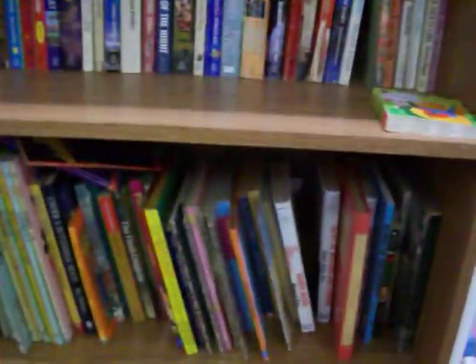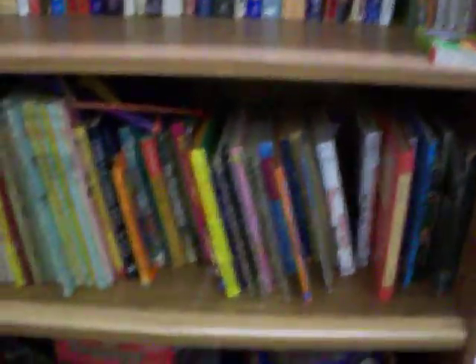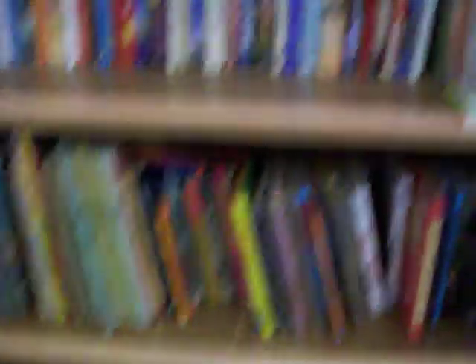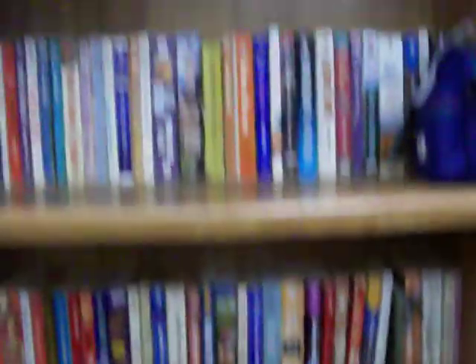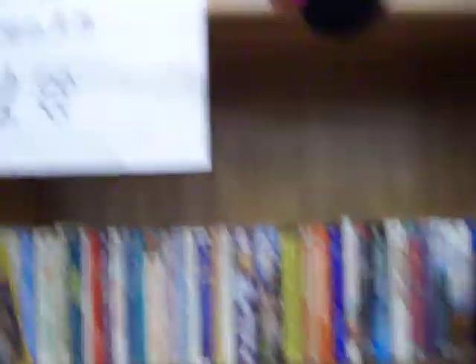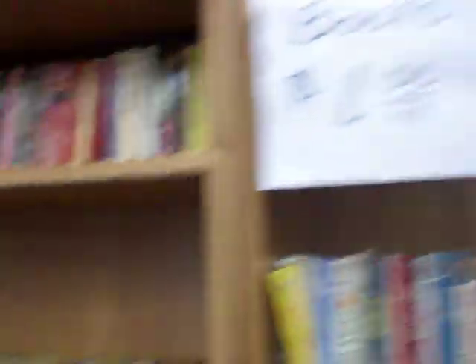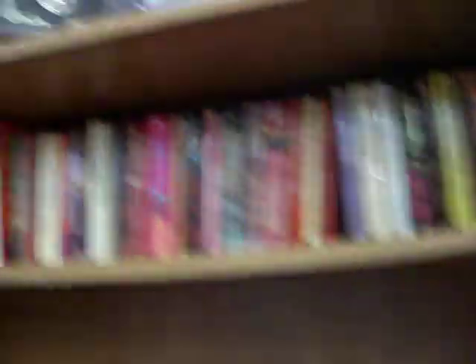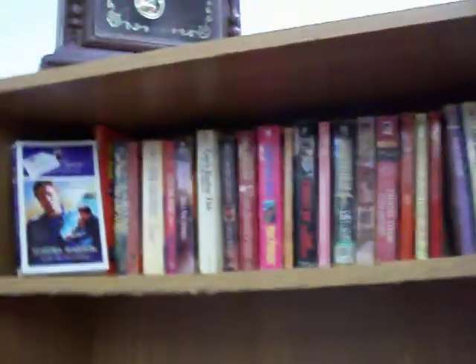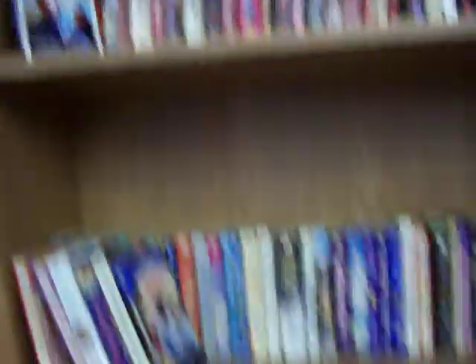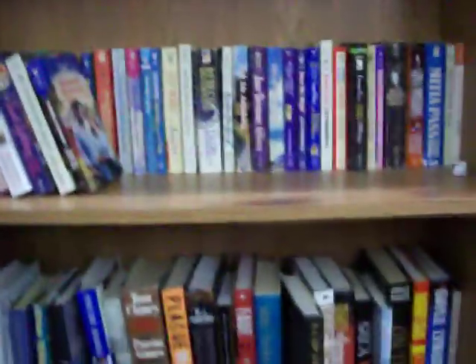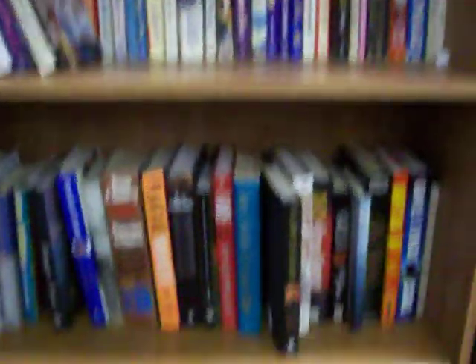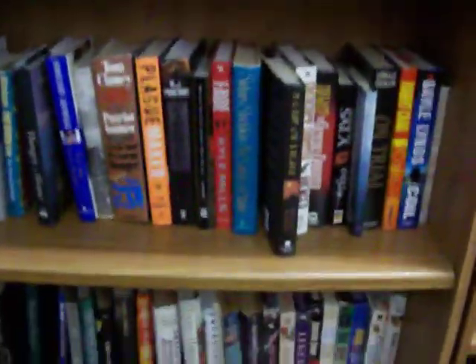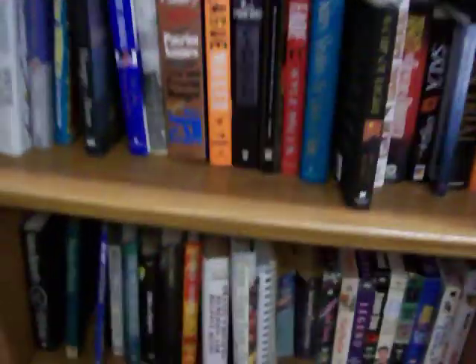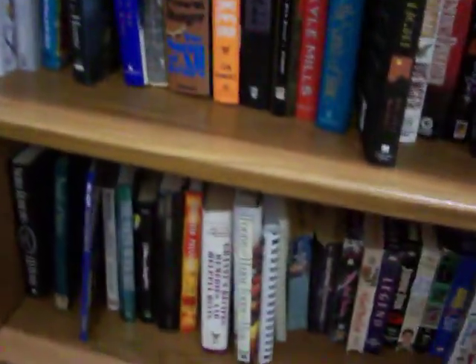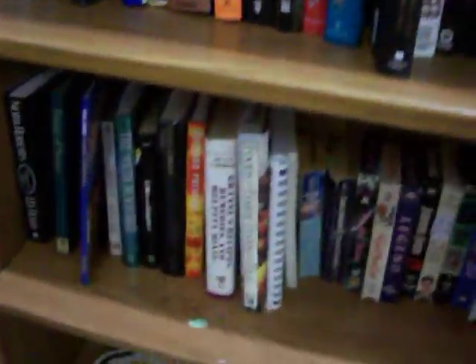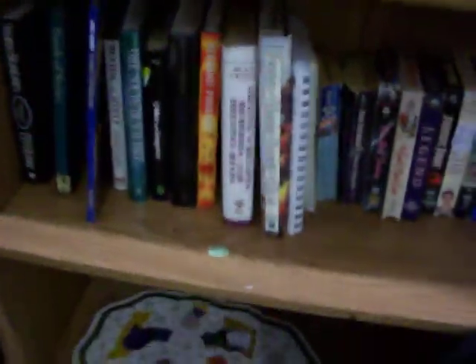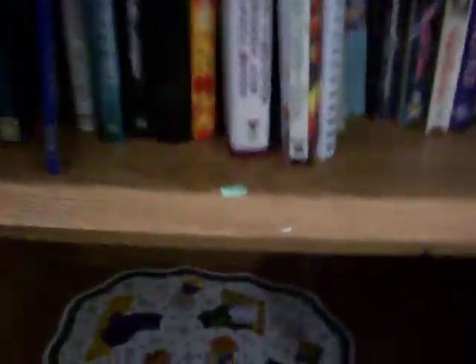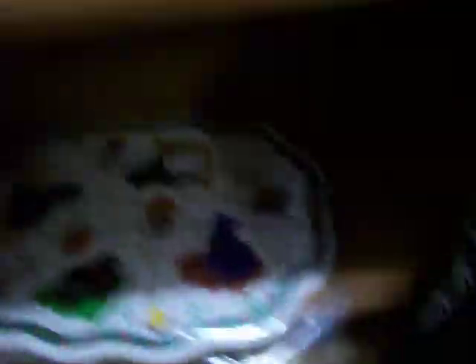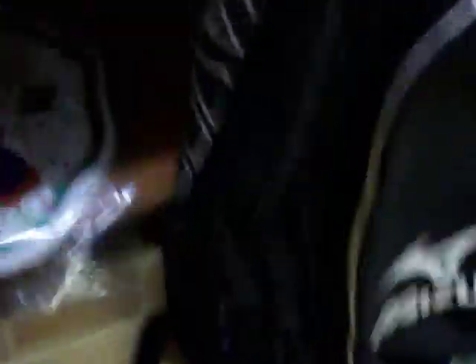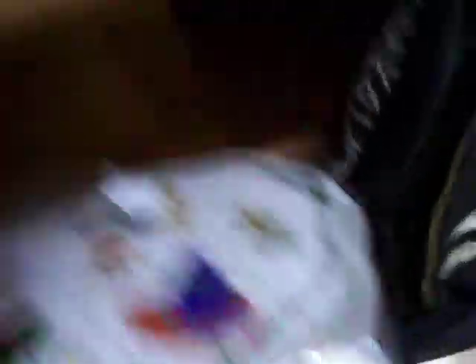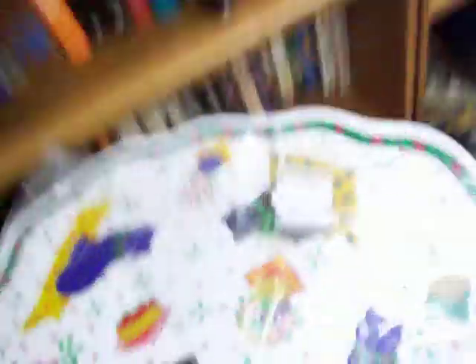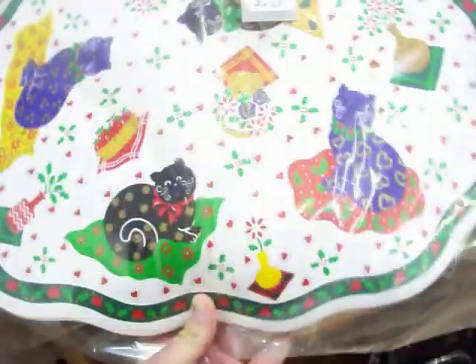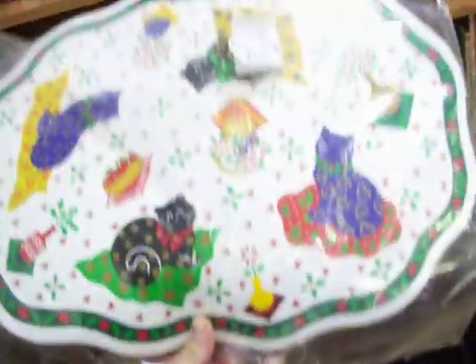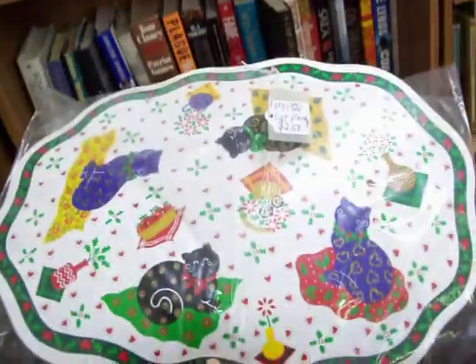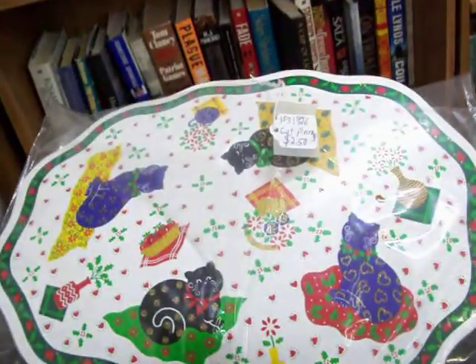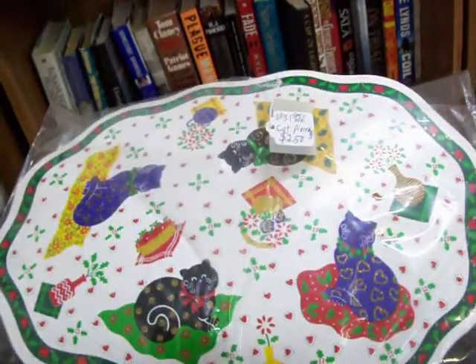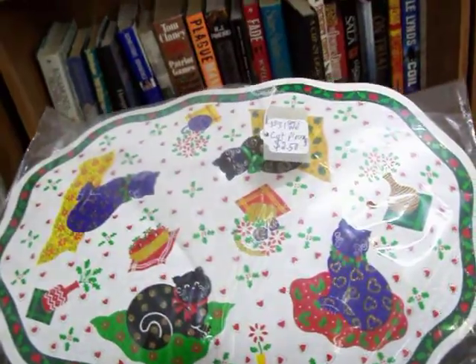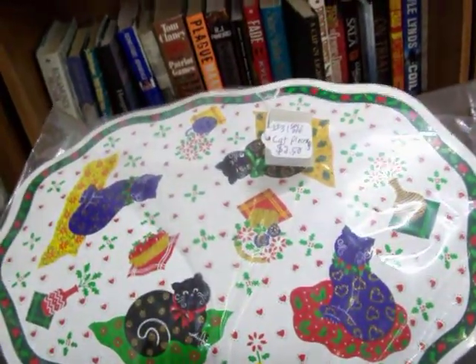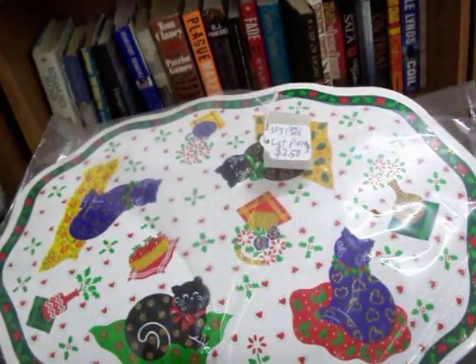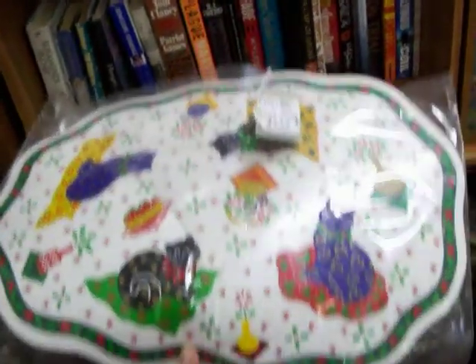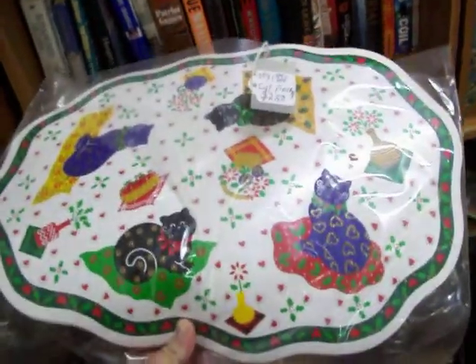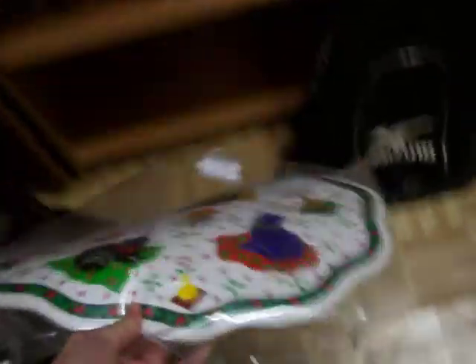Have books for both children and adults. All the paperbacks are just $1. Have a lot of cookbooks as well. Cute set of placemats — it's a set of six for $2.50.